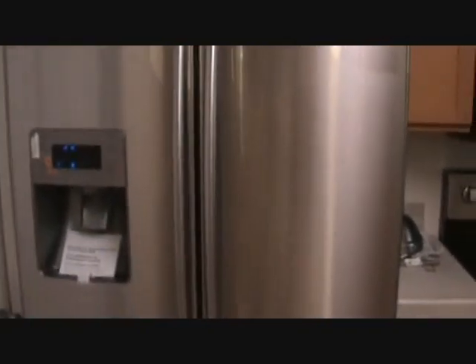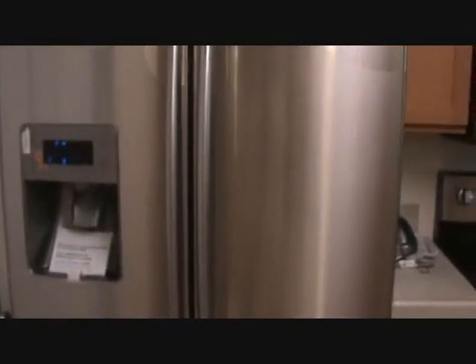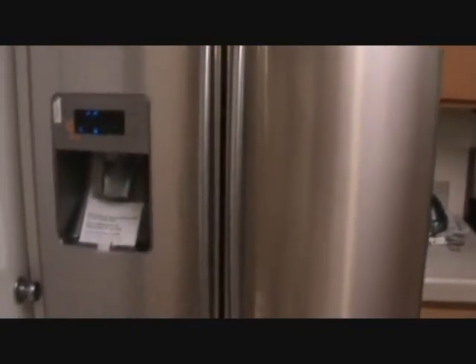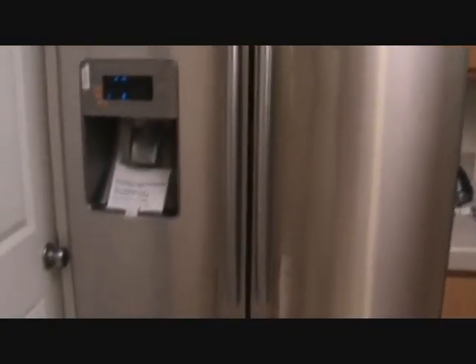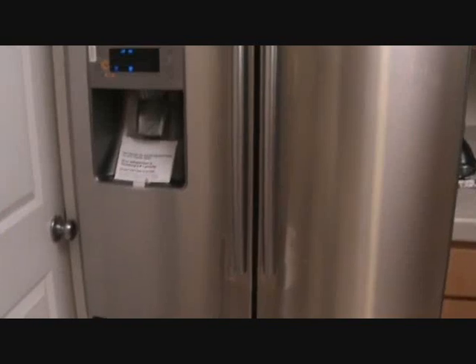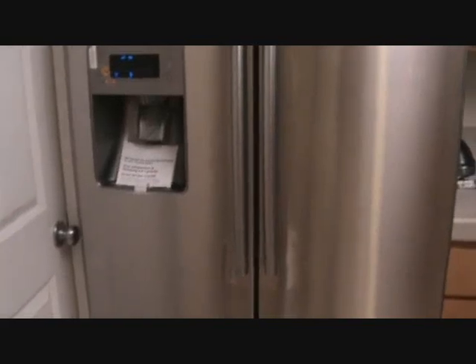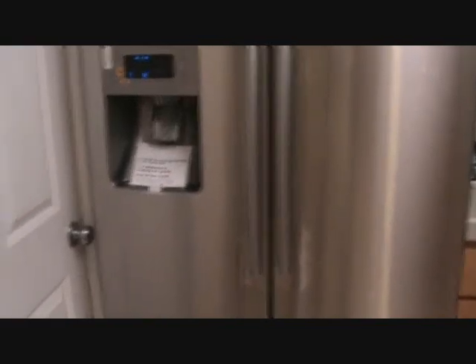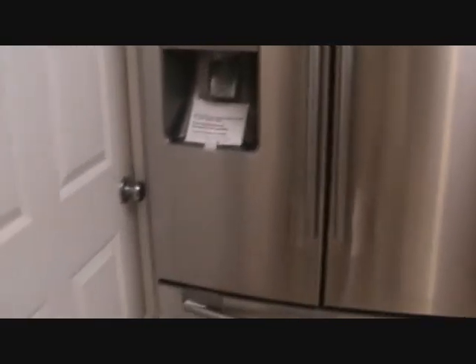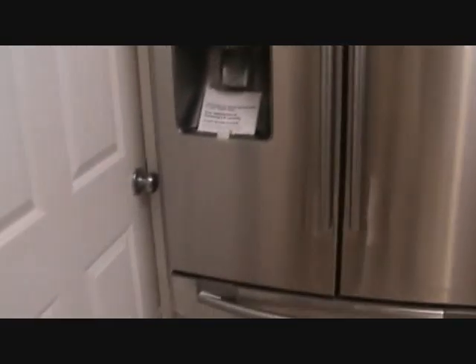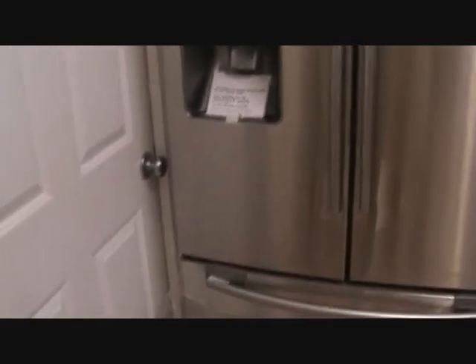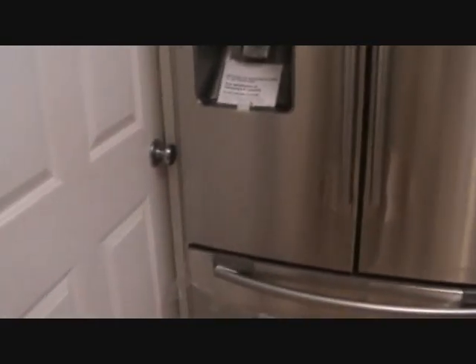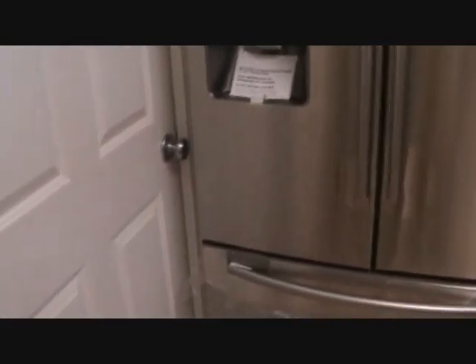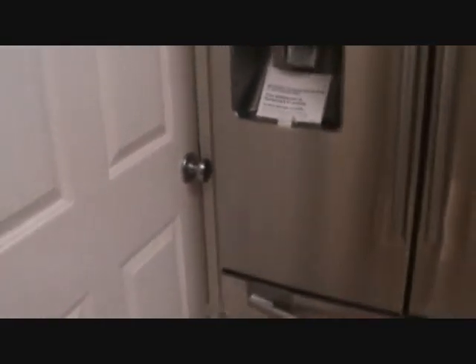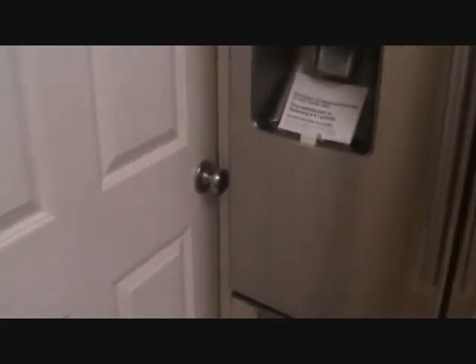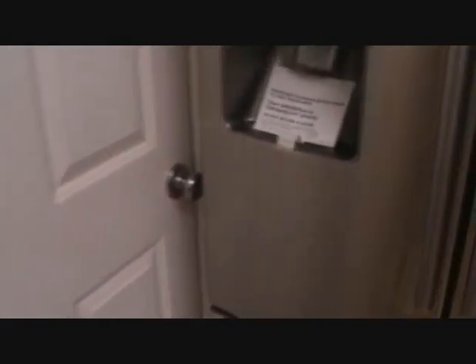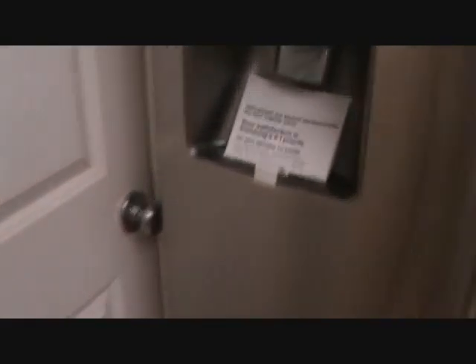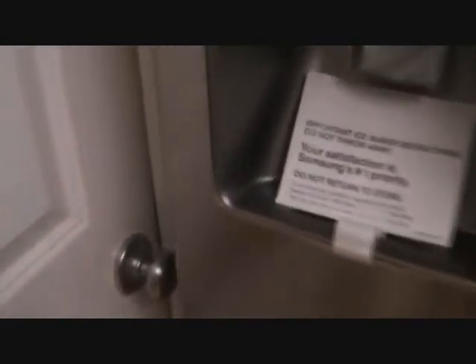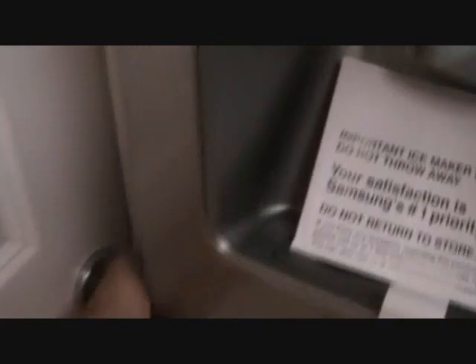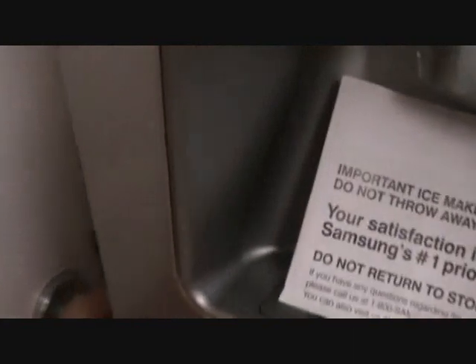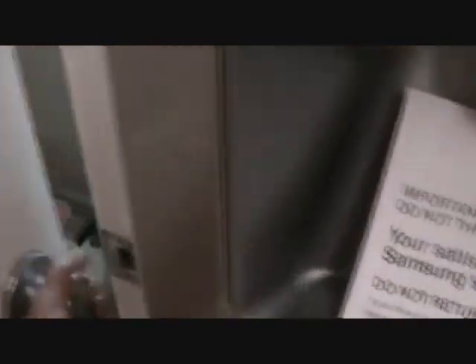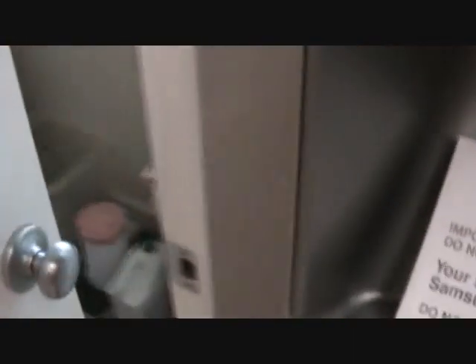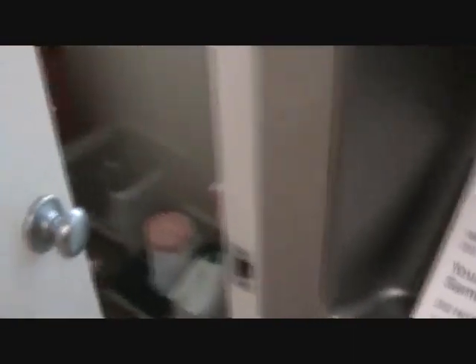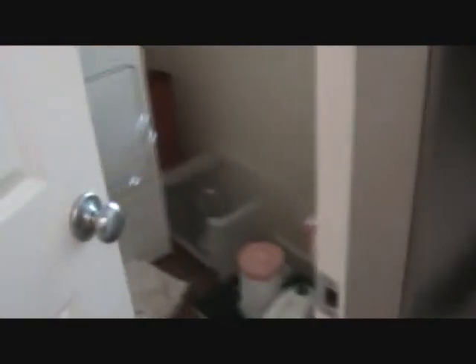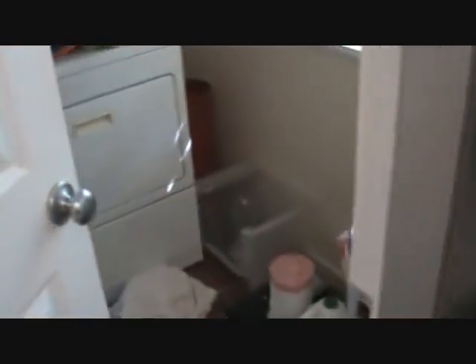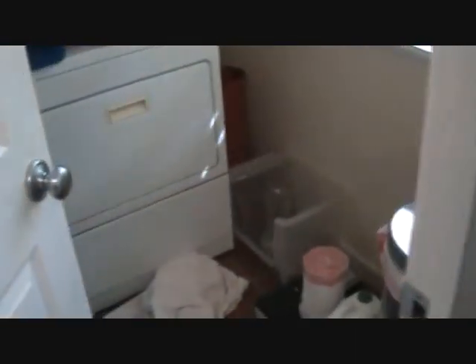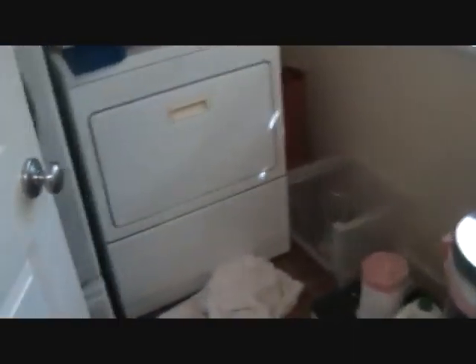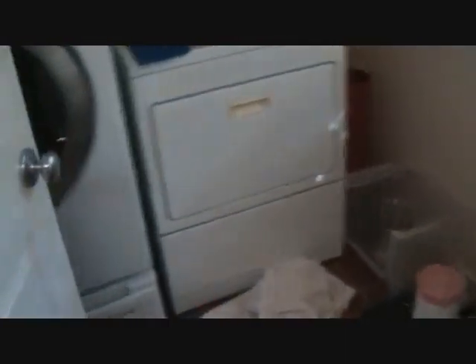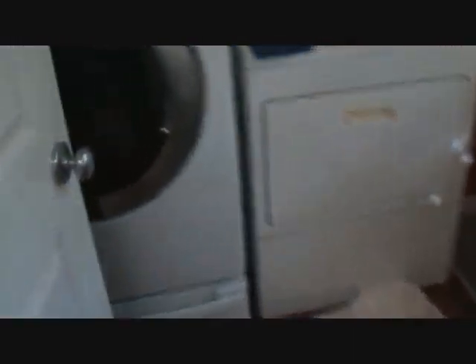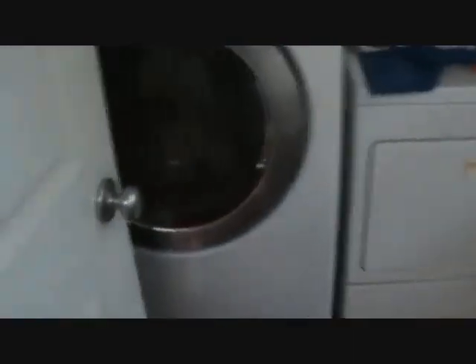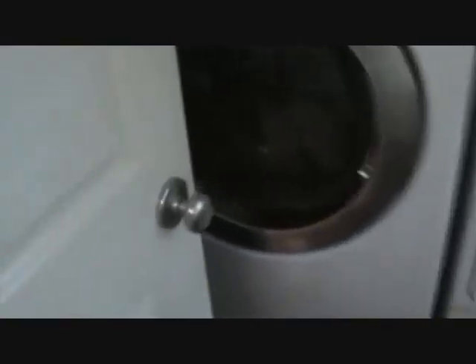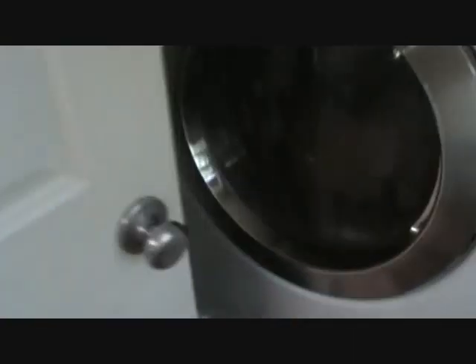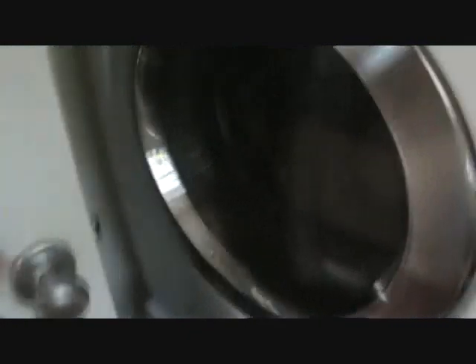In a perfect world, you wouldn't have the door that close, but it still works. But what could we do differently here? There's some stuff behind the door.